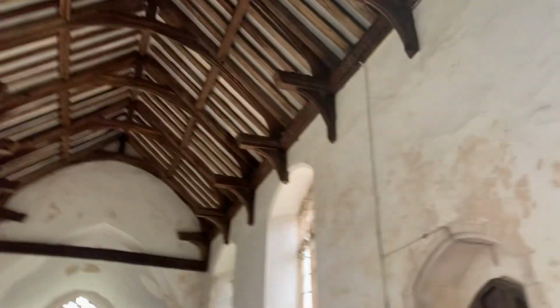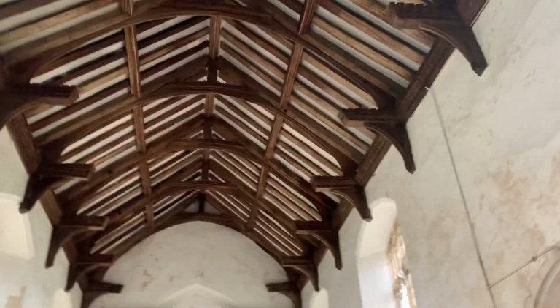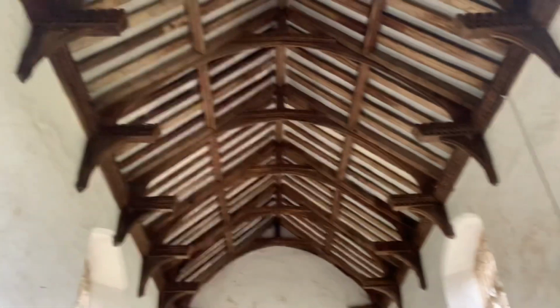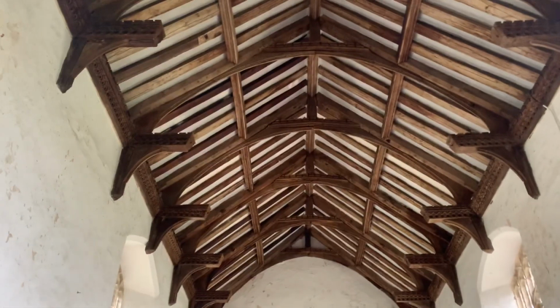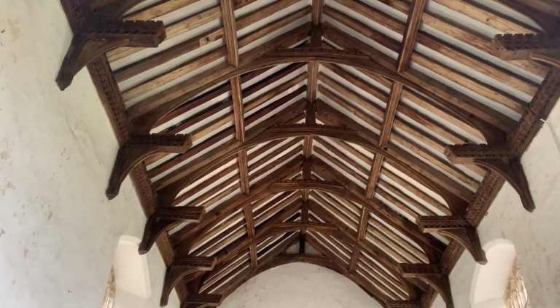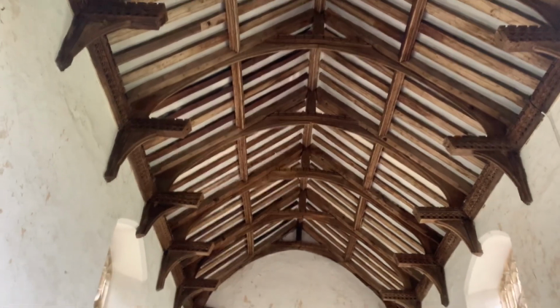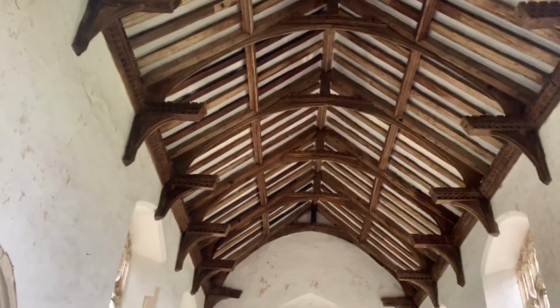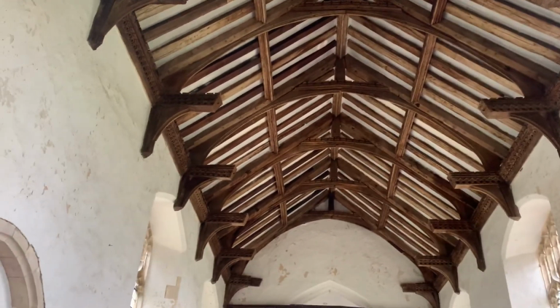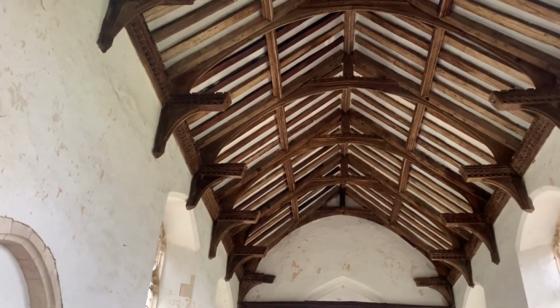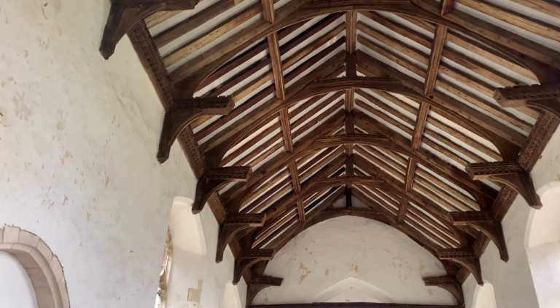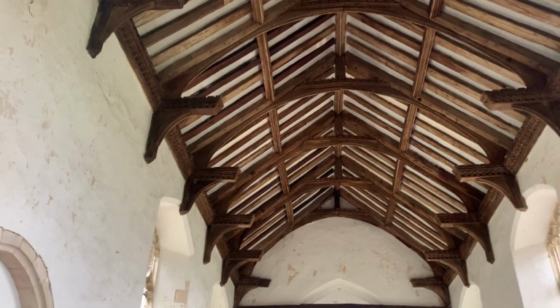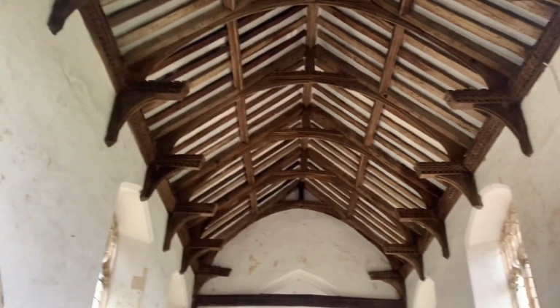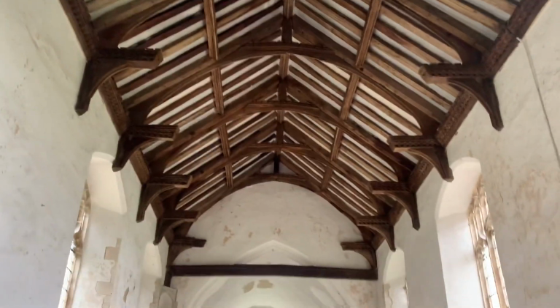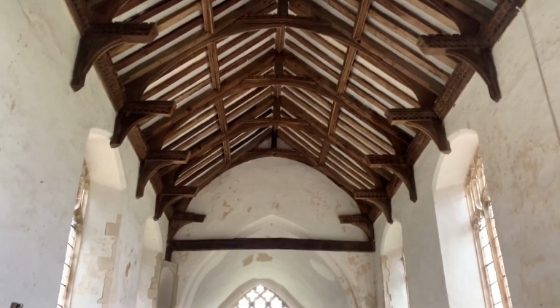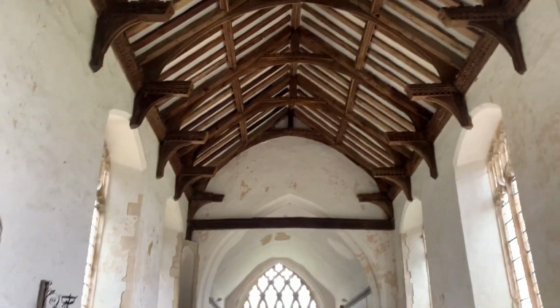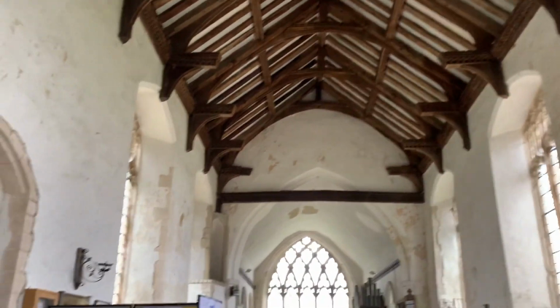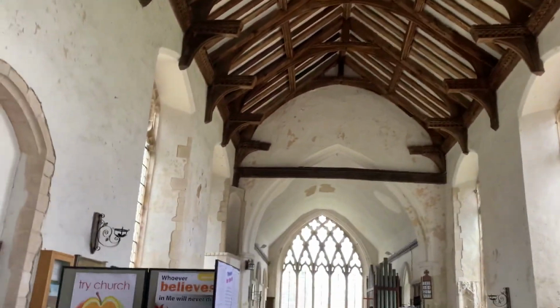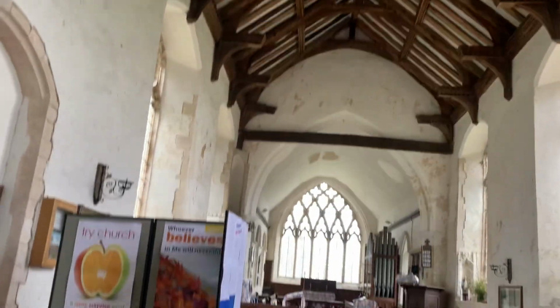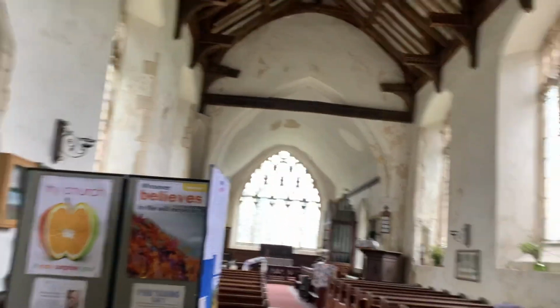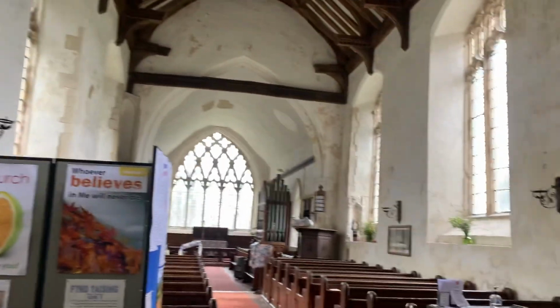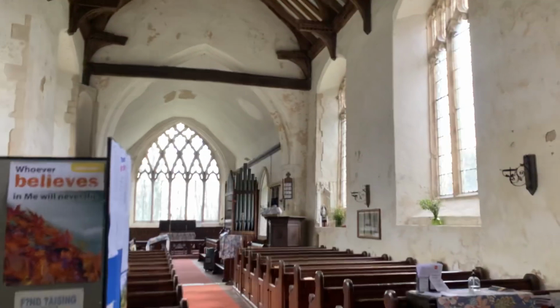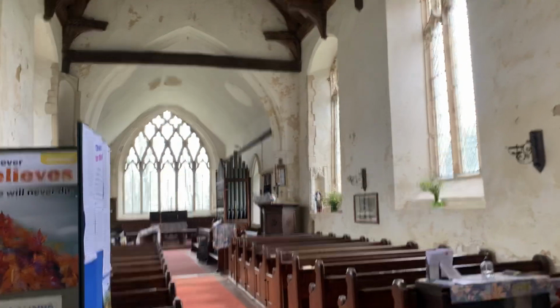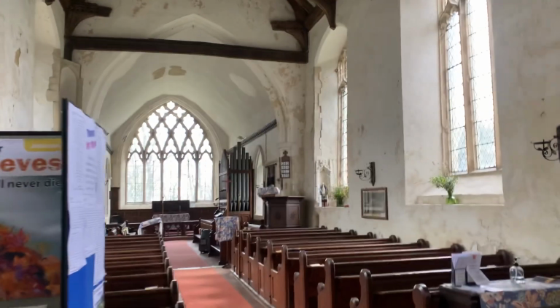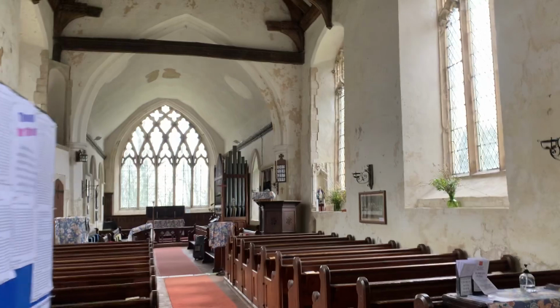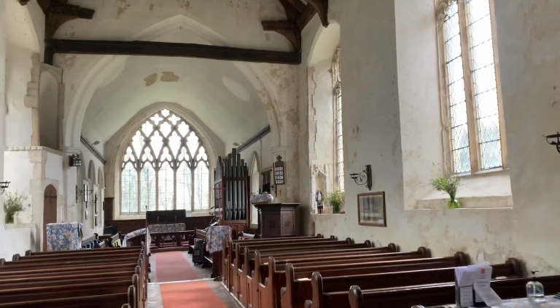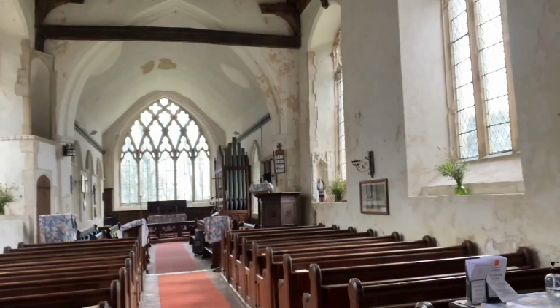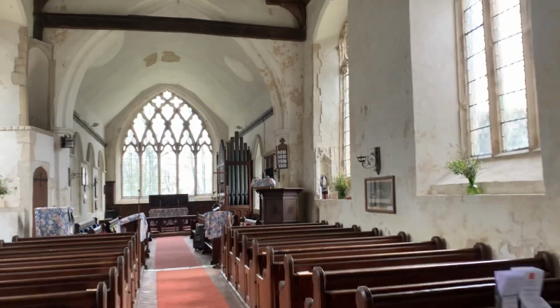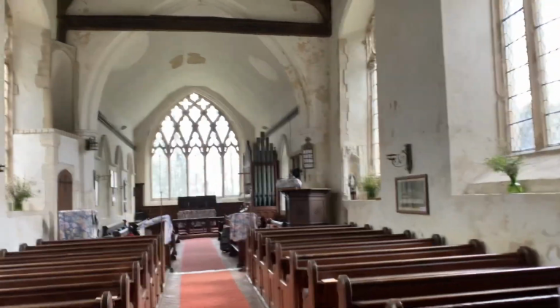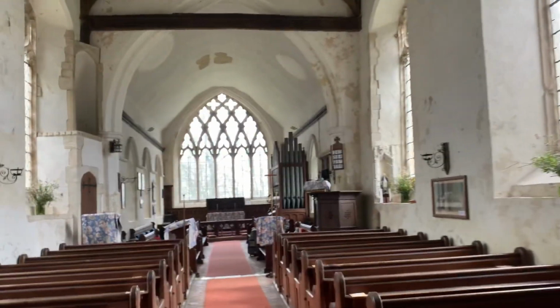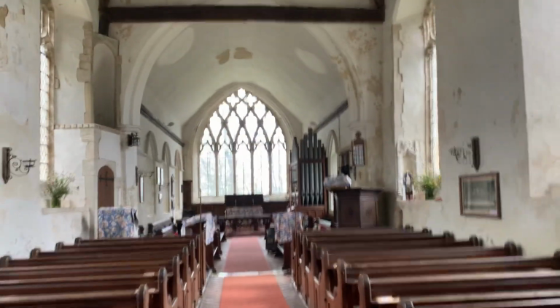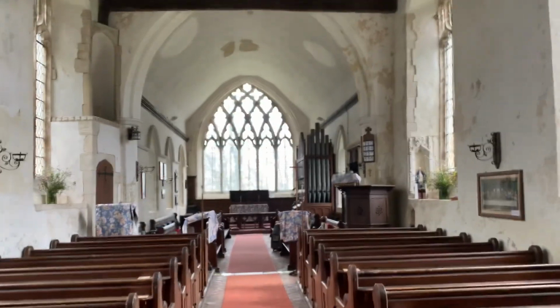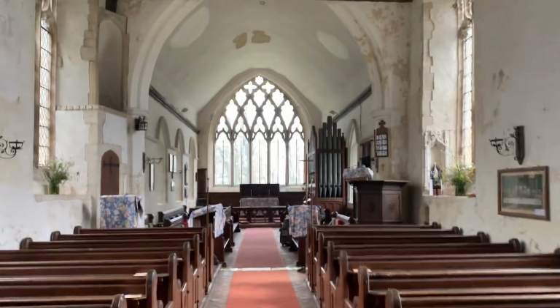A hammer beam roof with the angels cut off. Sadly. And there's that wonderful east window — Soham.